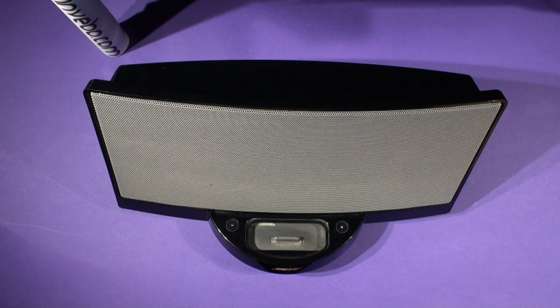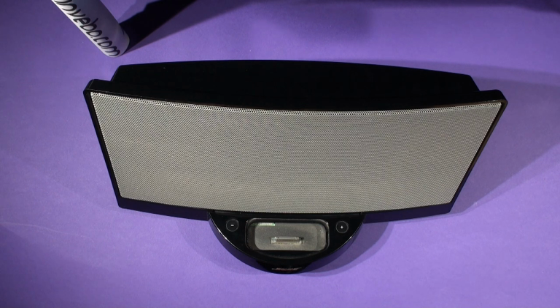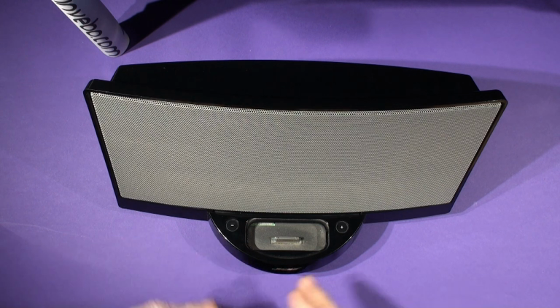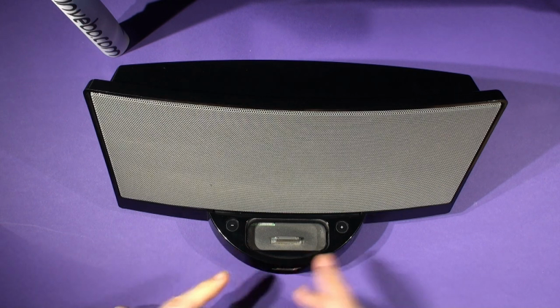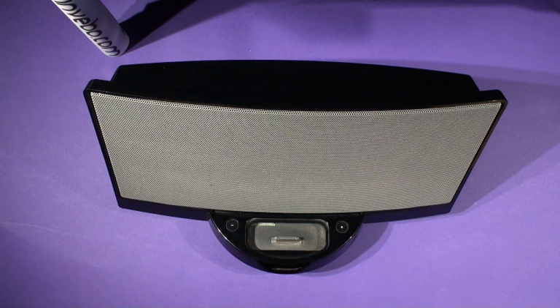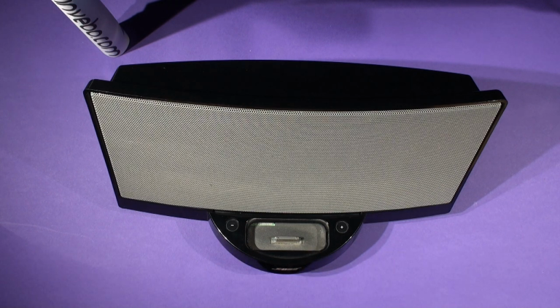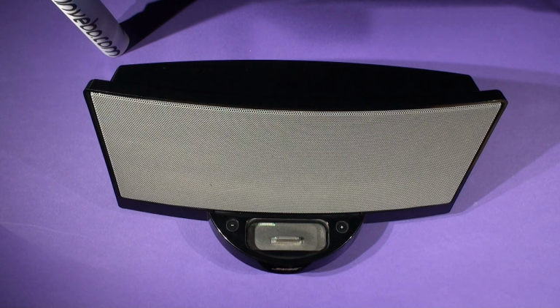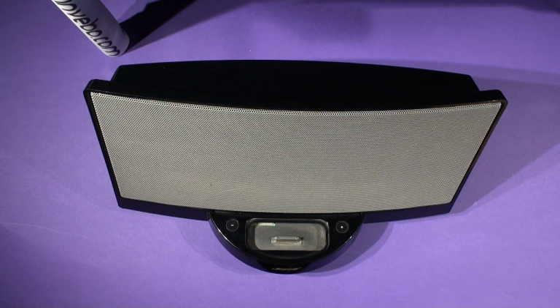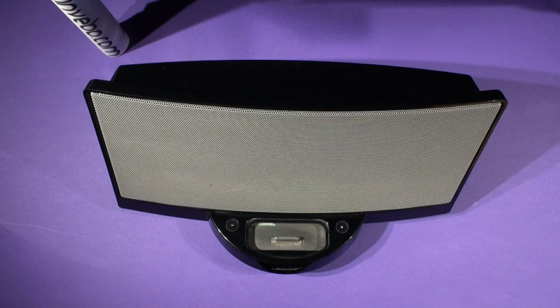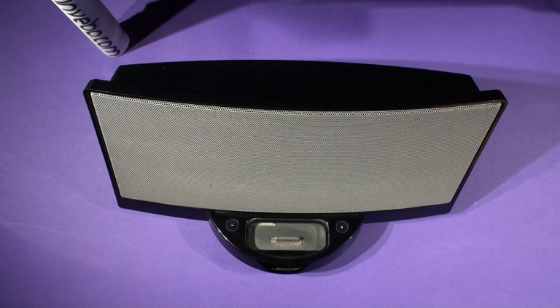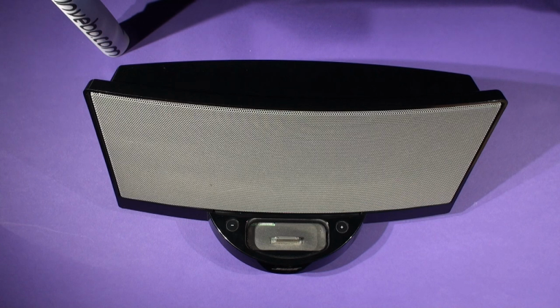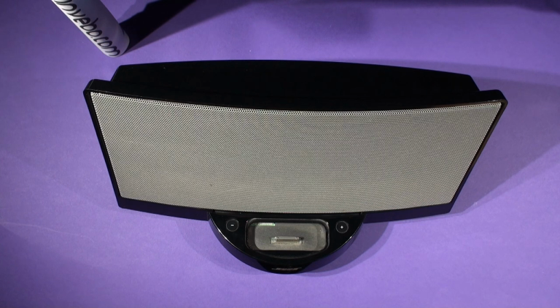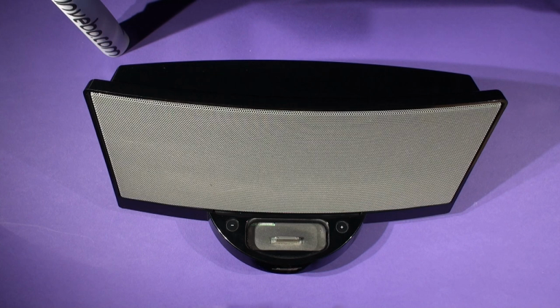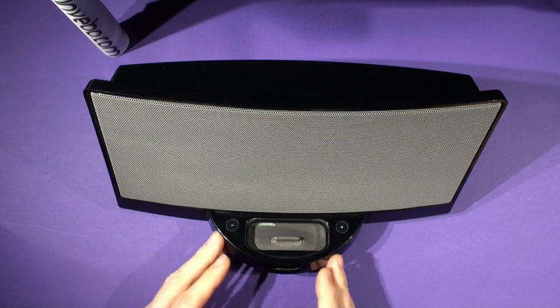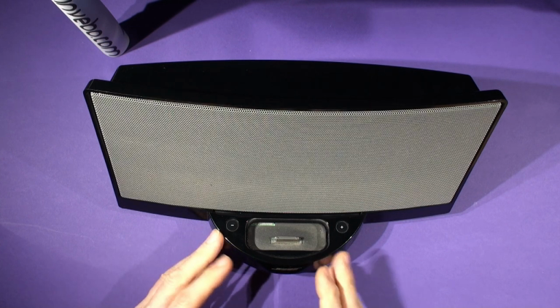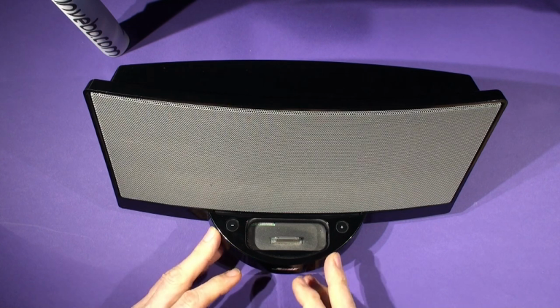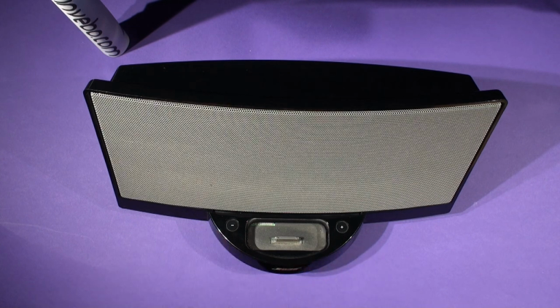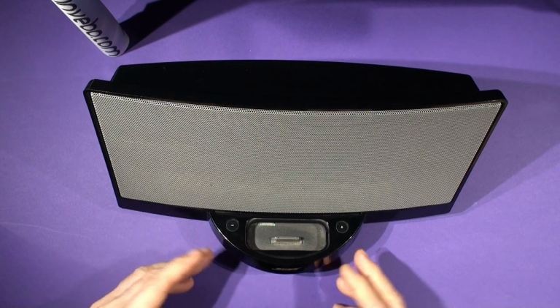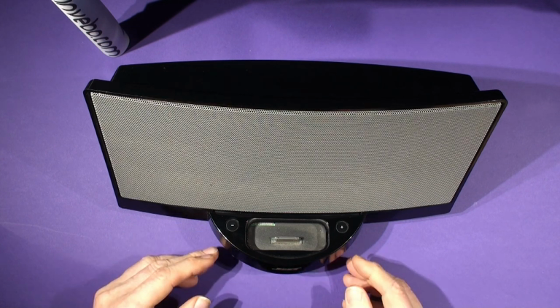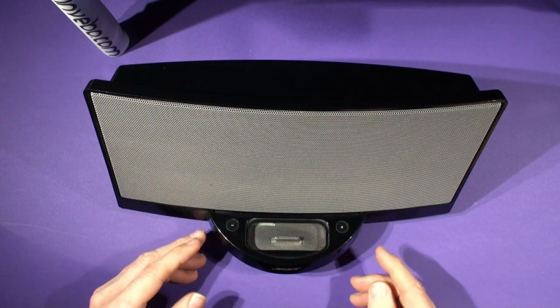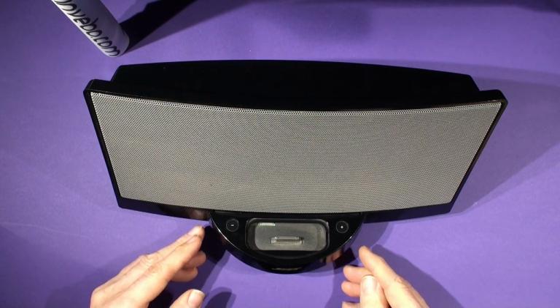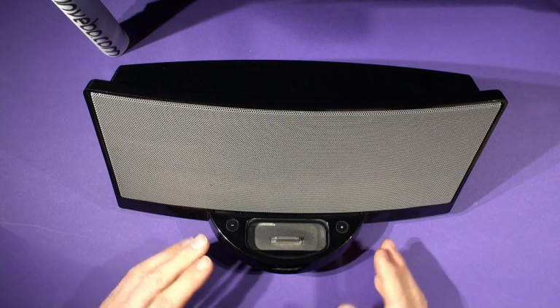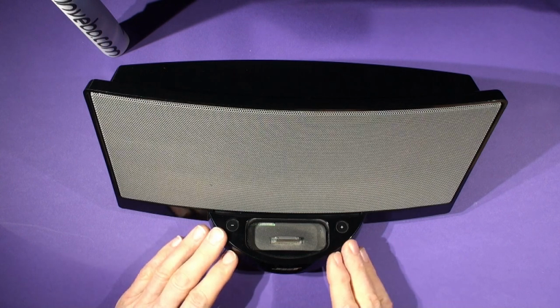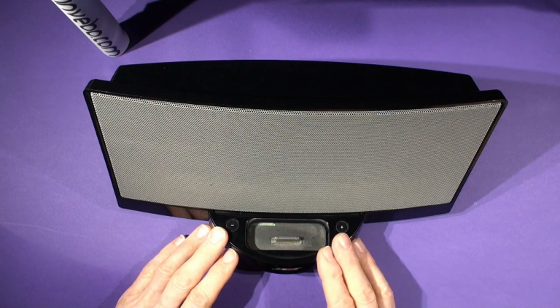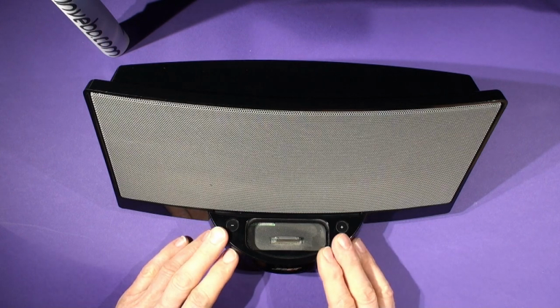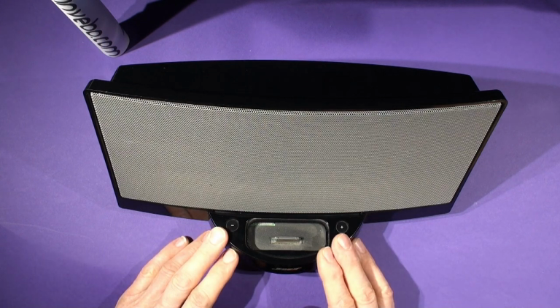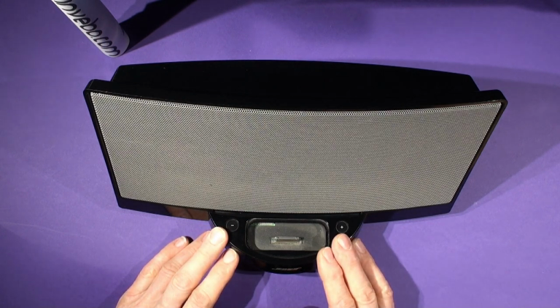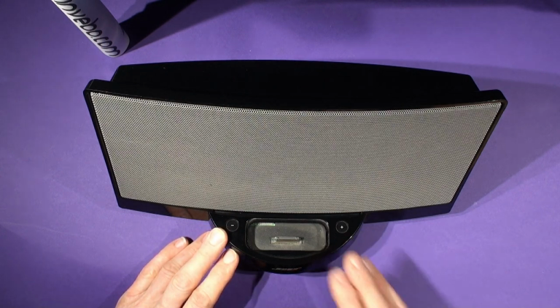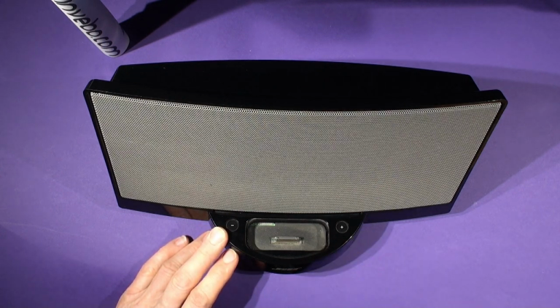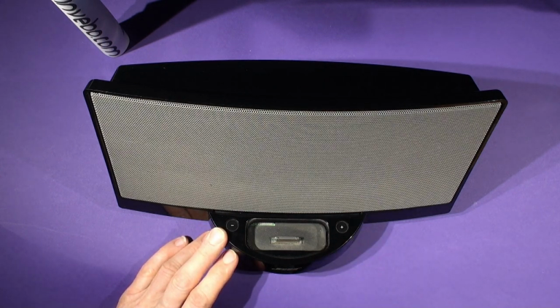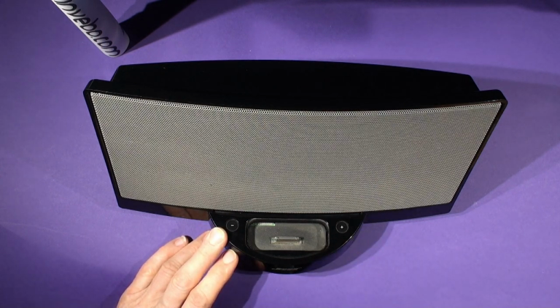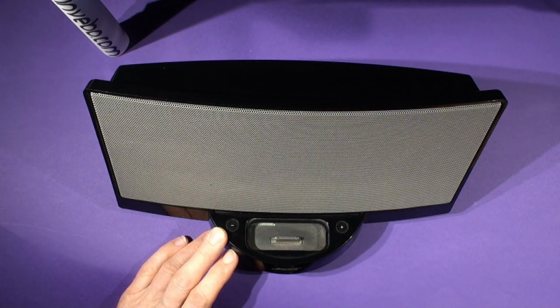The video after this one will go through the features once we've installed it, but this video will show the installation of the BC-20 kit into your Bose Sound Dock Original Series 1.